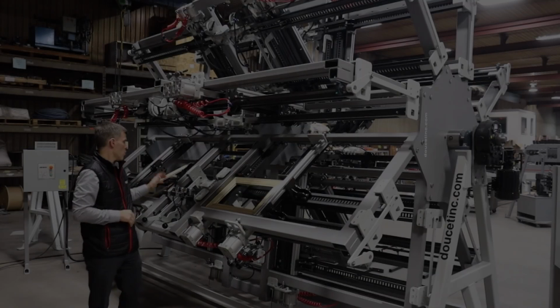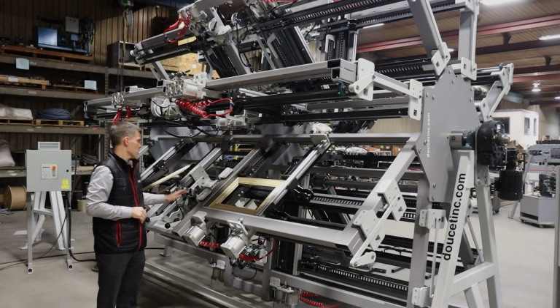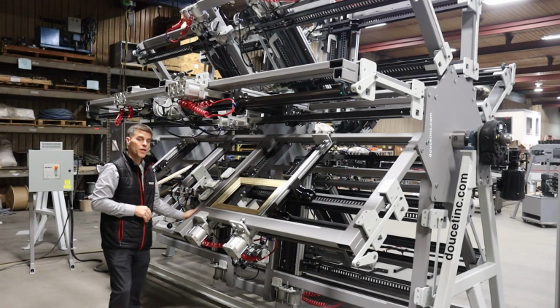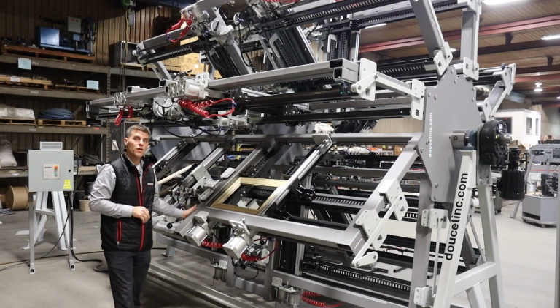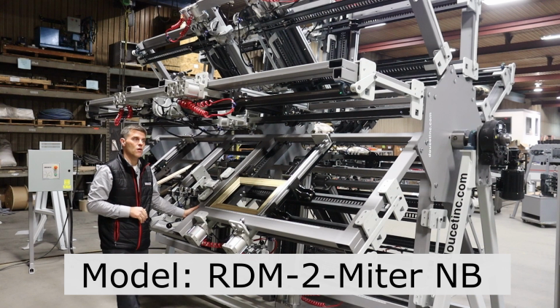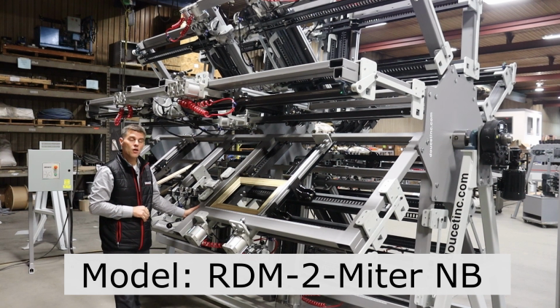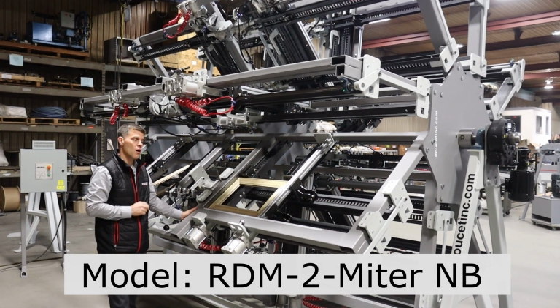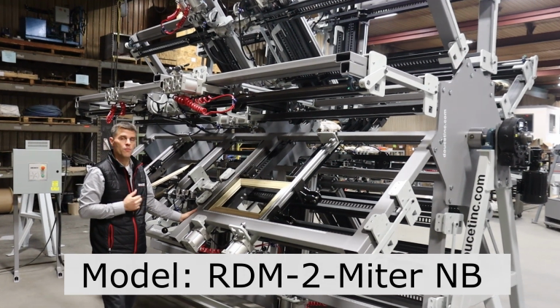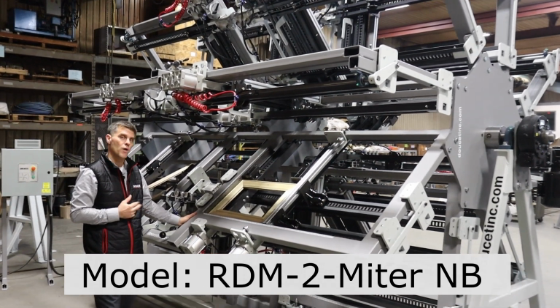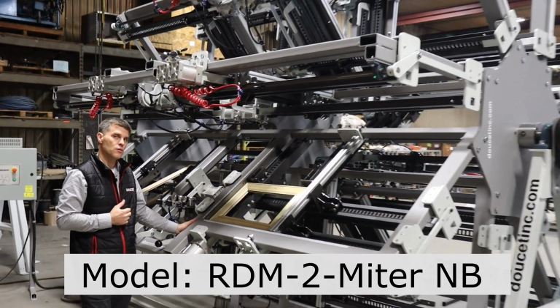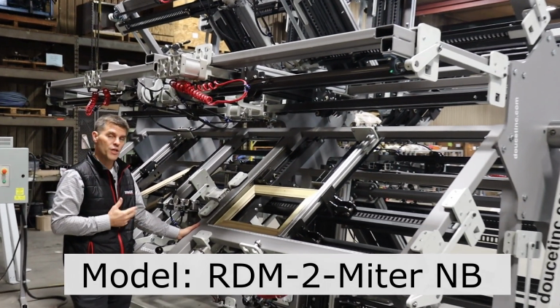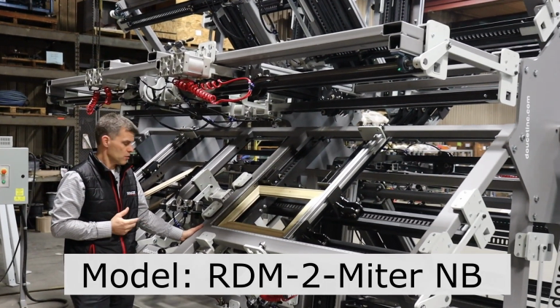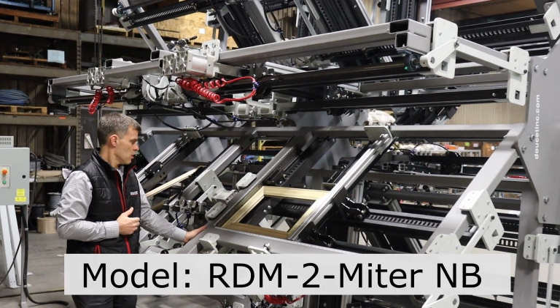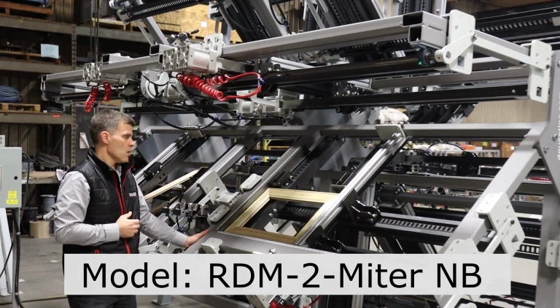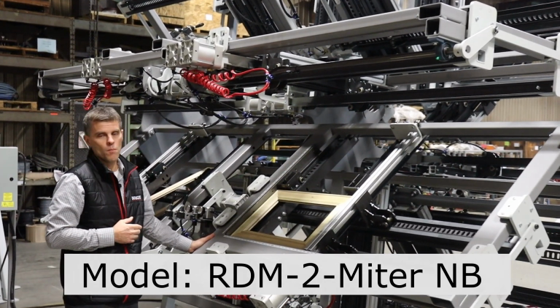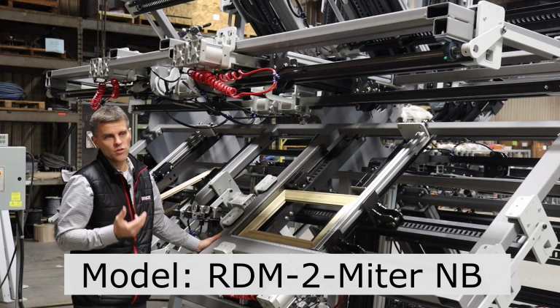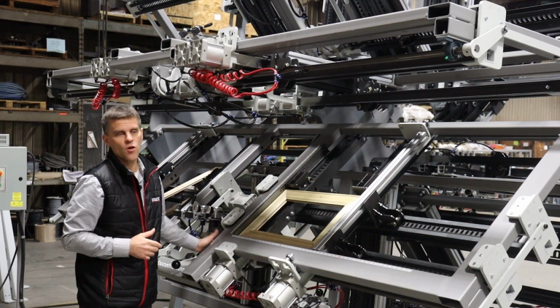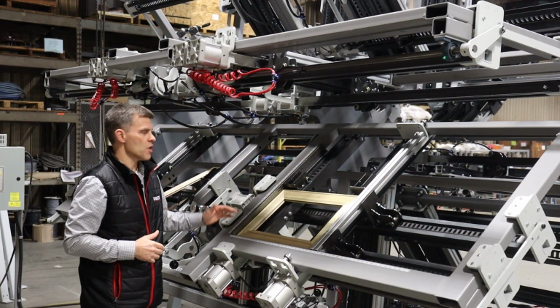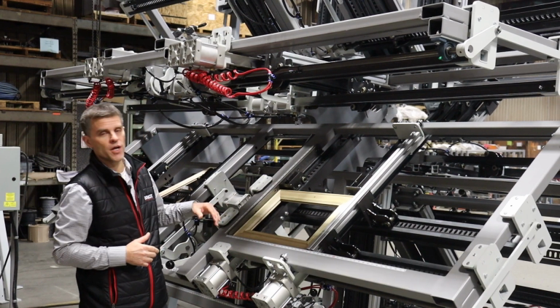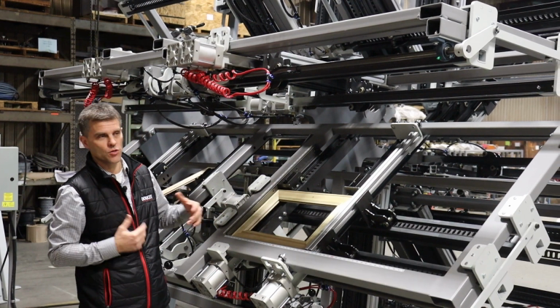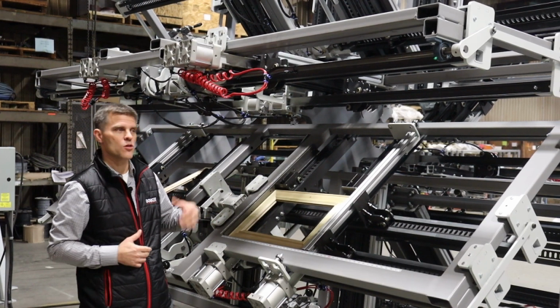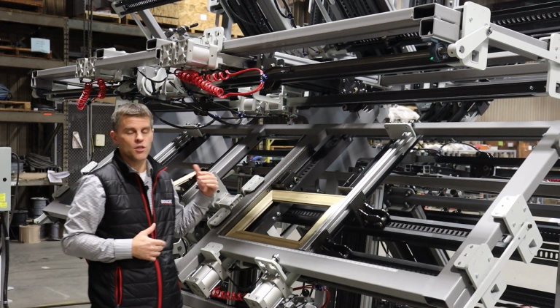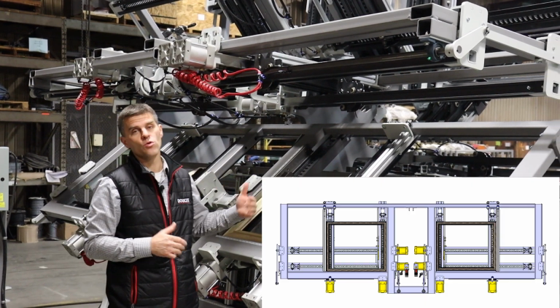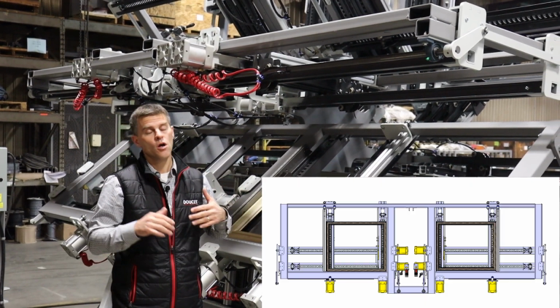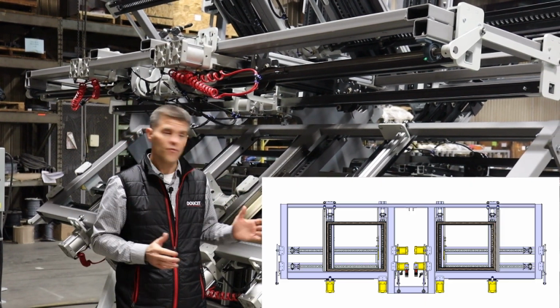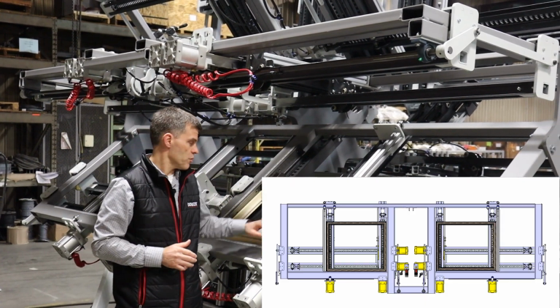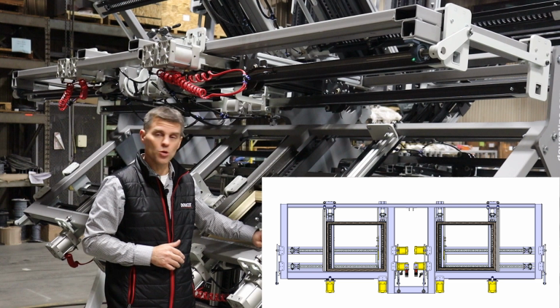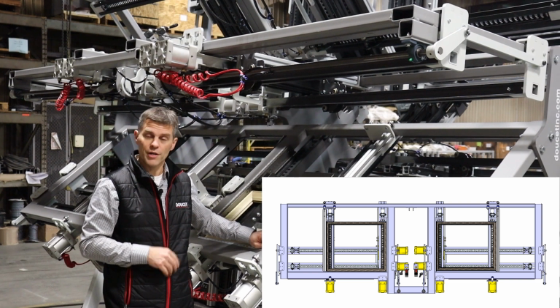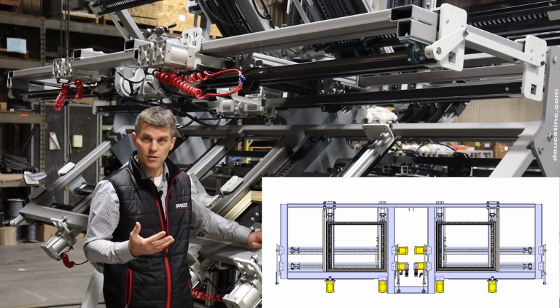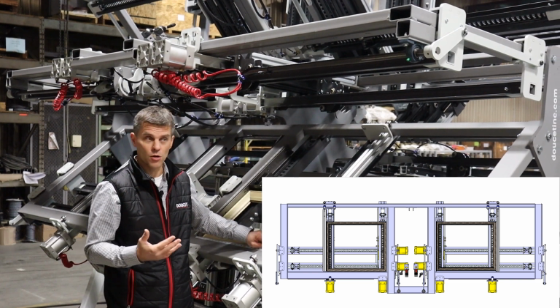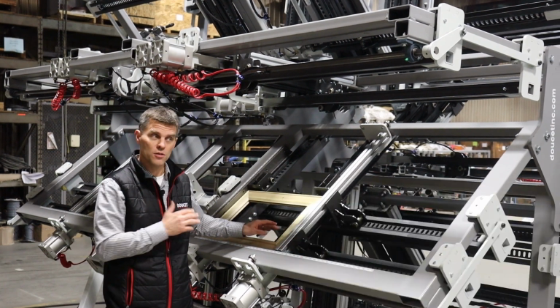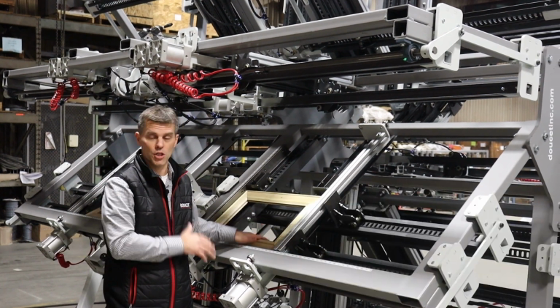What we're demonstrating is the model called RDM 2 Mitre without button. Mitre stands for universal — so you can either do a 45-degree door or a 90-degree door with the same machine.